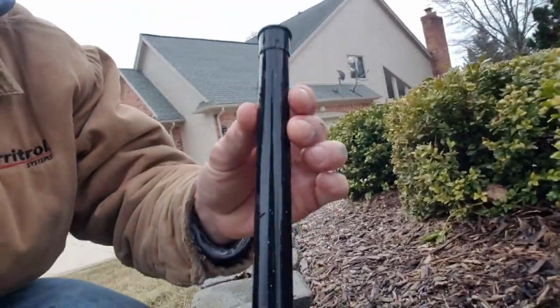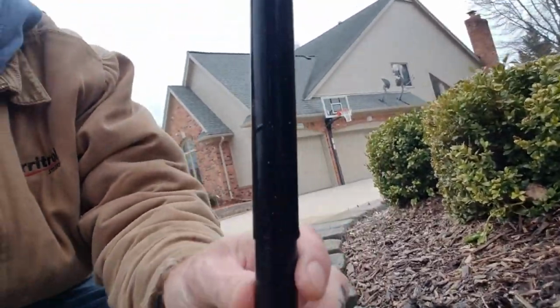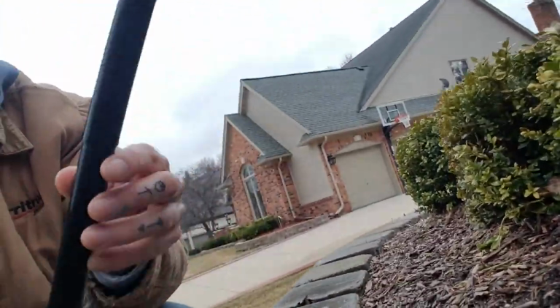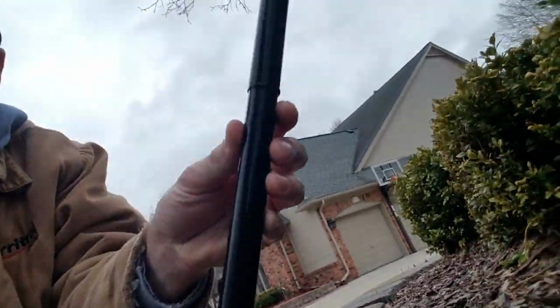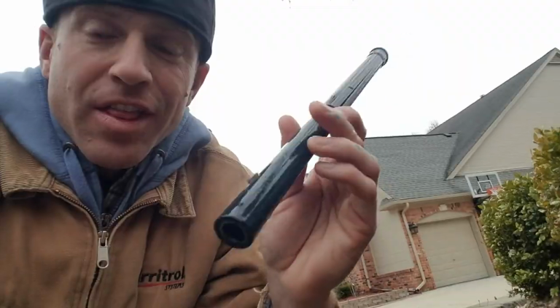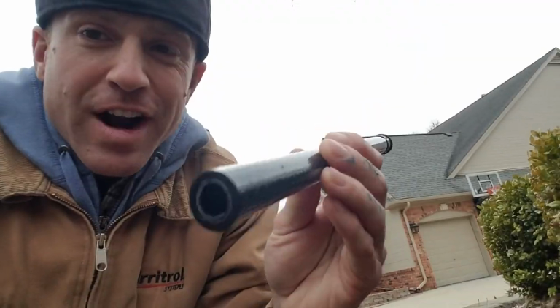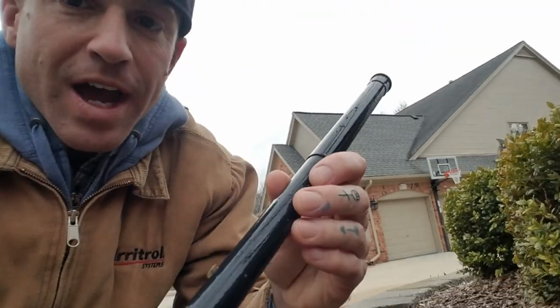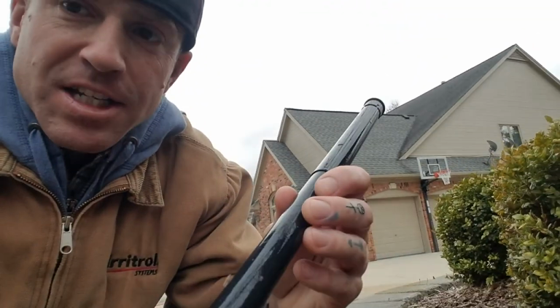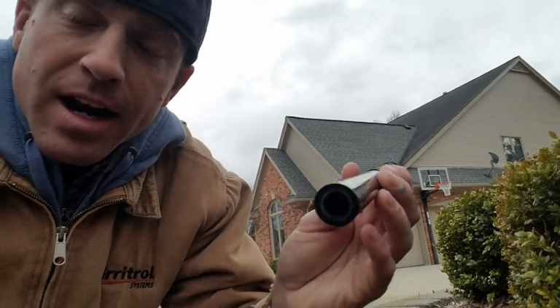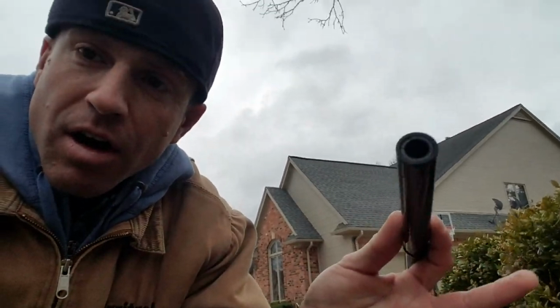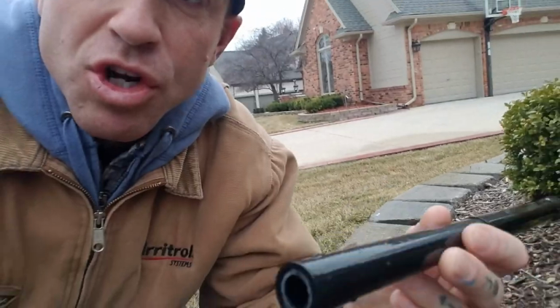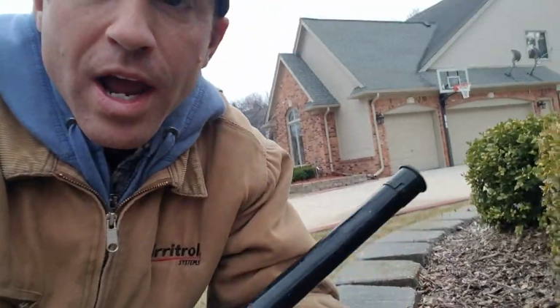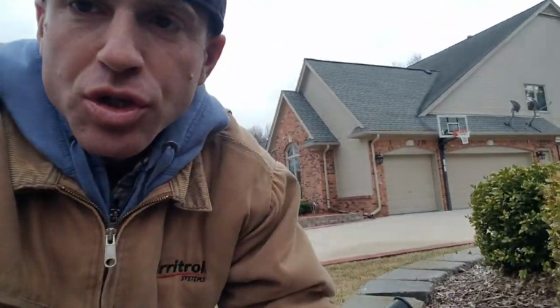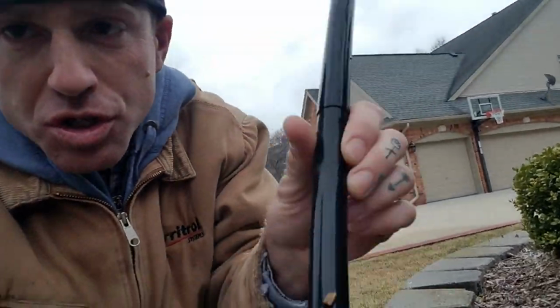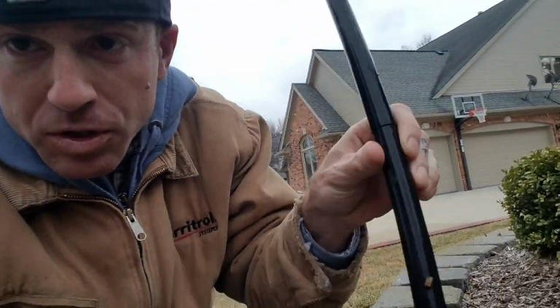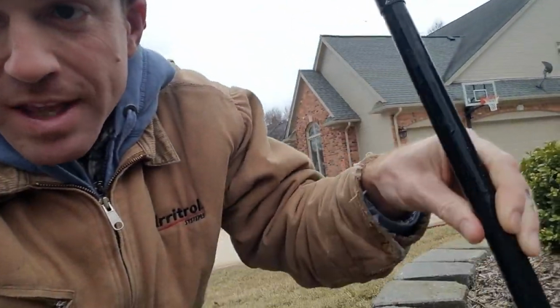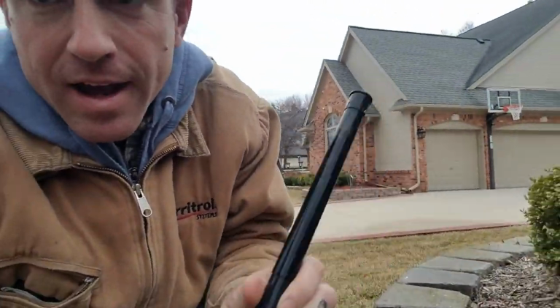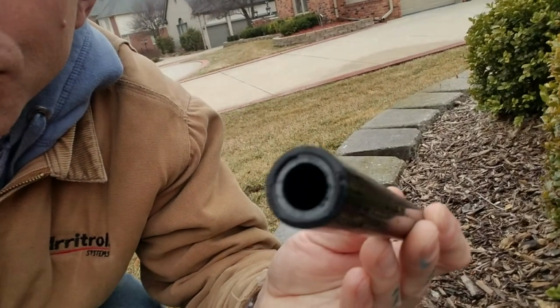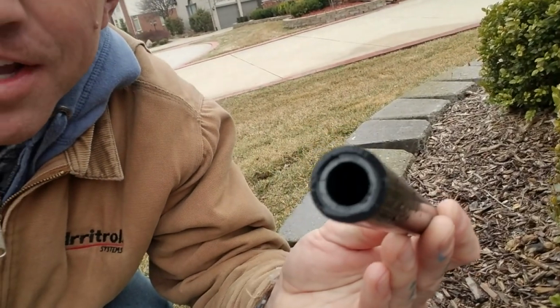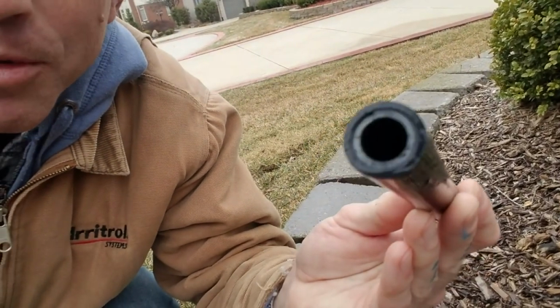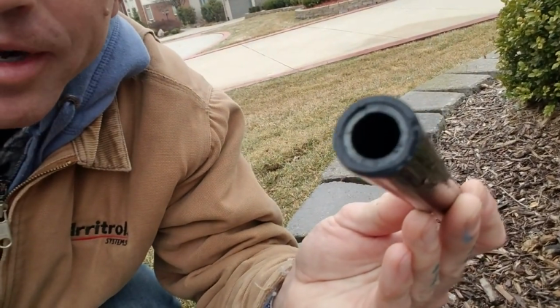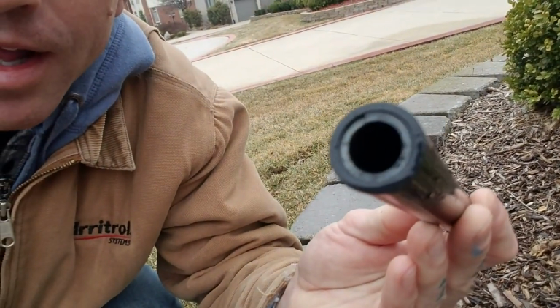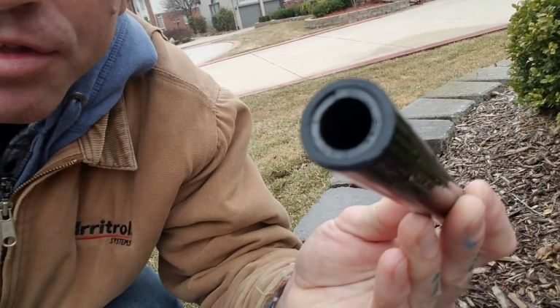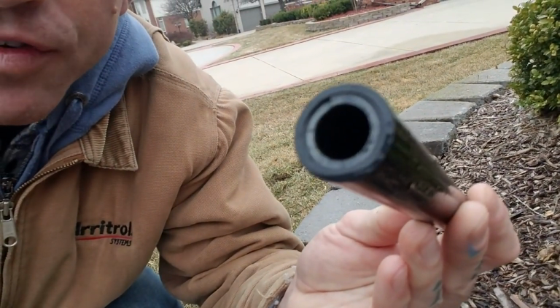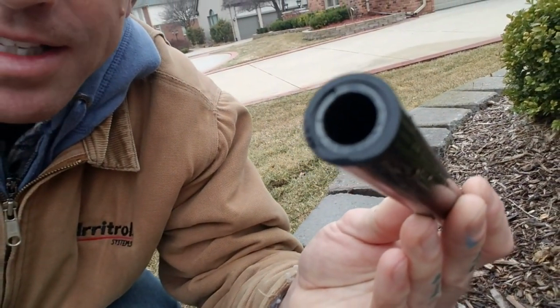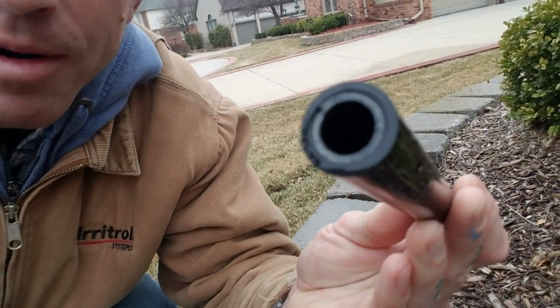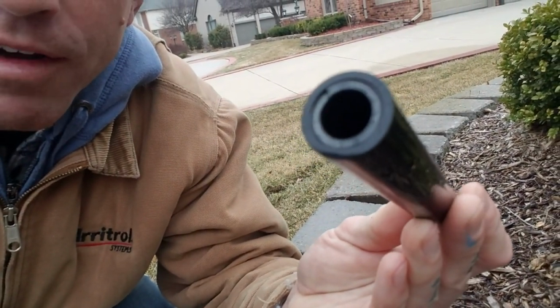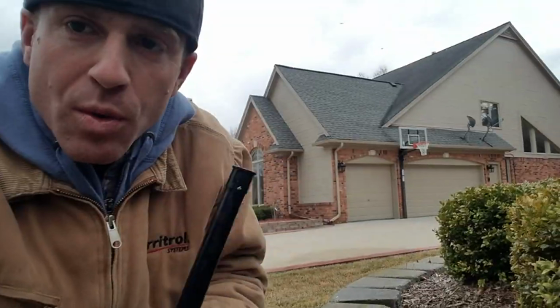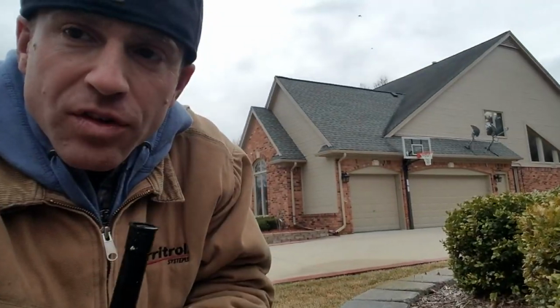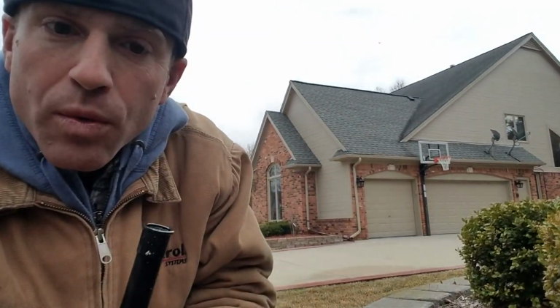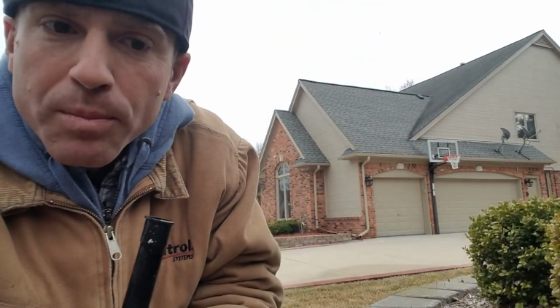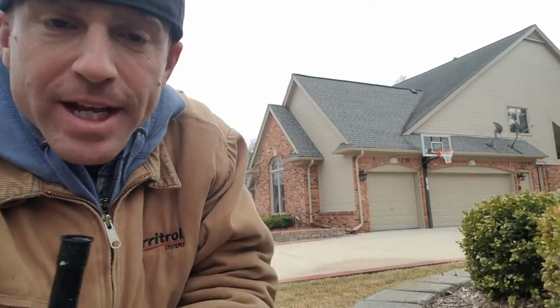Someone has added these extenders. They're fragile and have a tendency to get knocked off. There's no way to just spin this back on. If the camera was better, you could see the threads from the head itself are broken off in it. We're going to have to replace it.